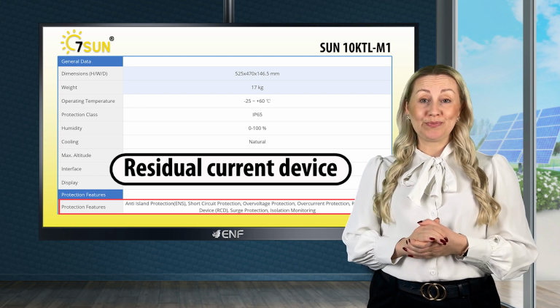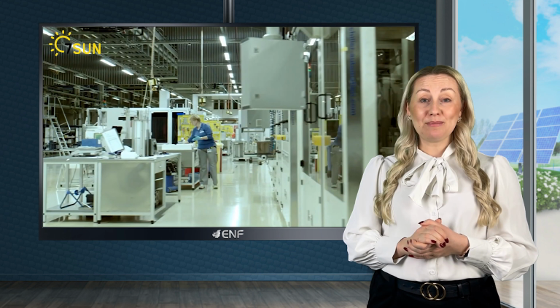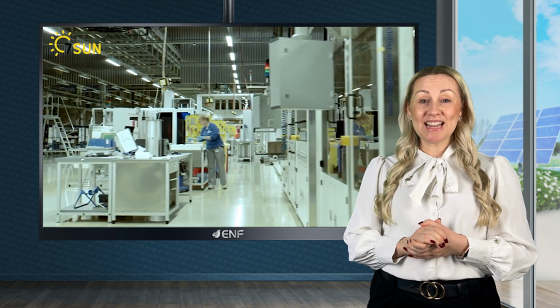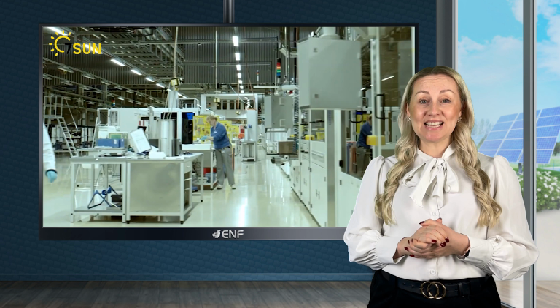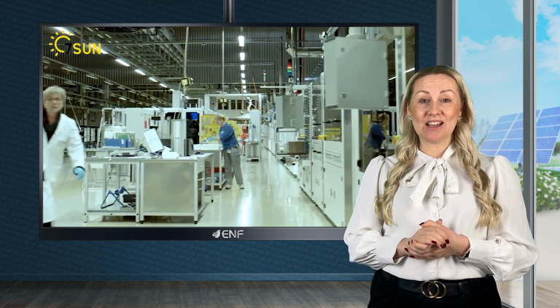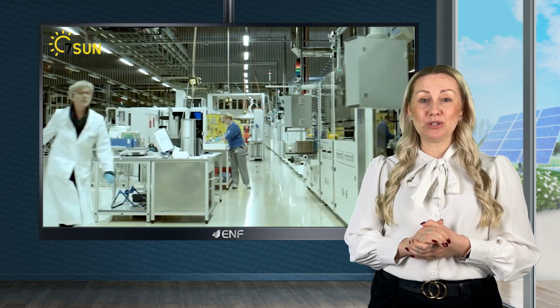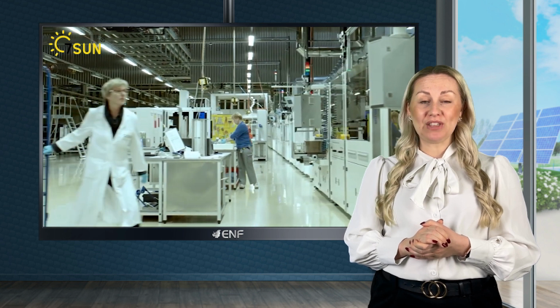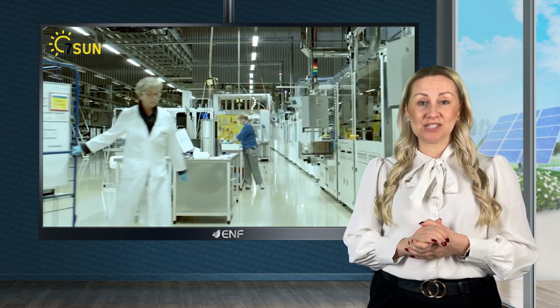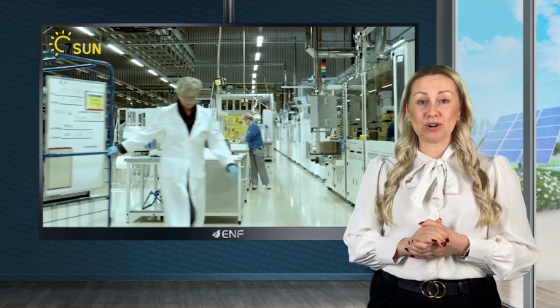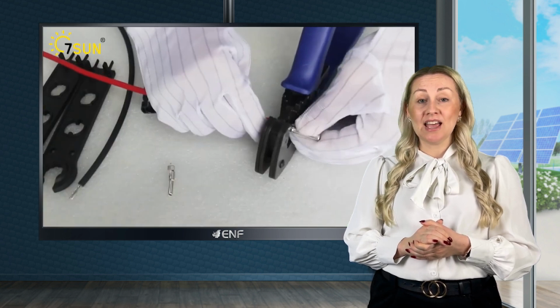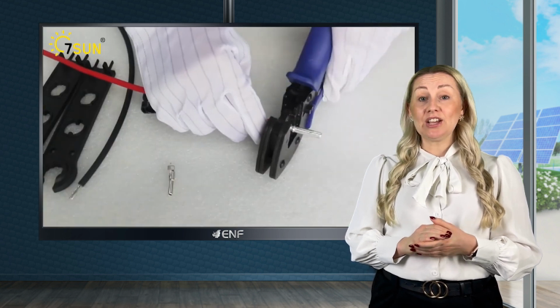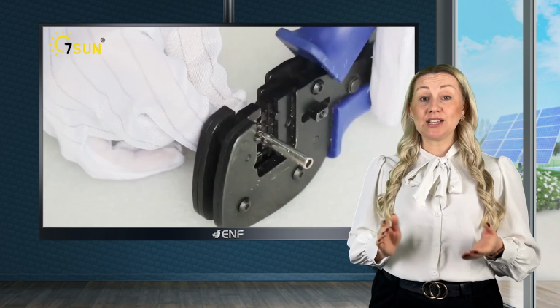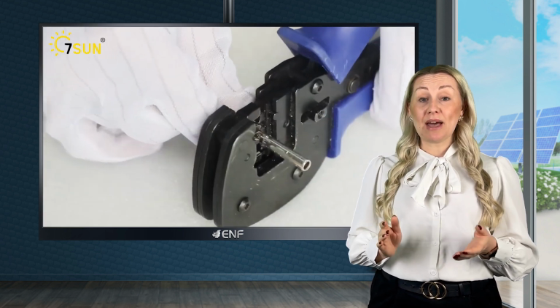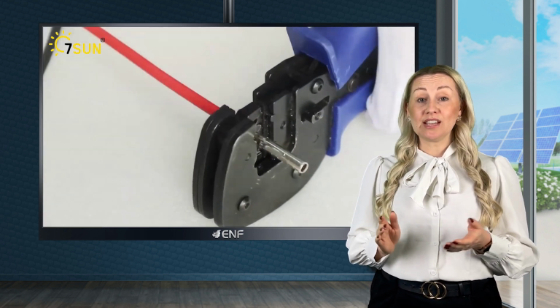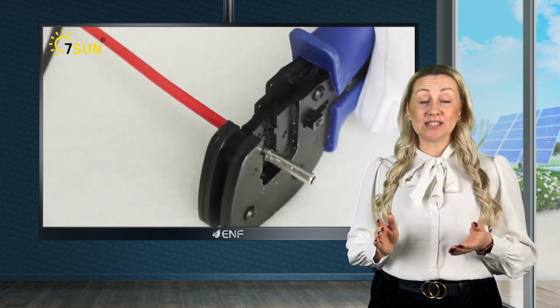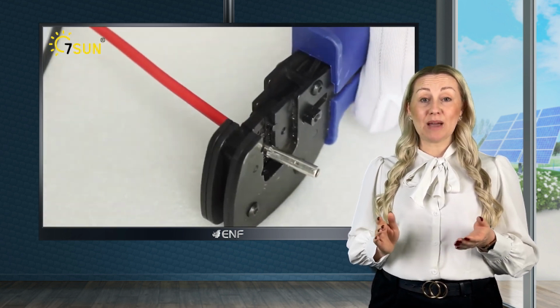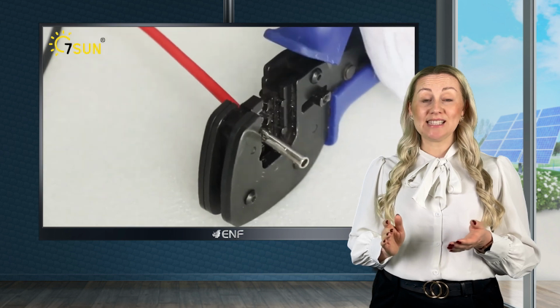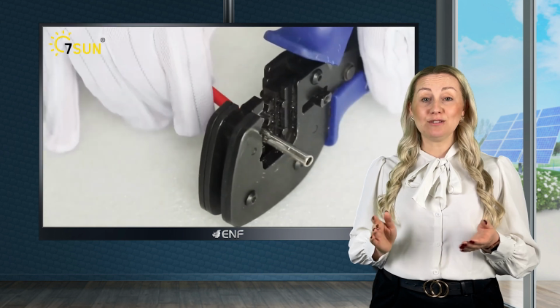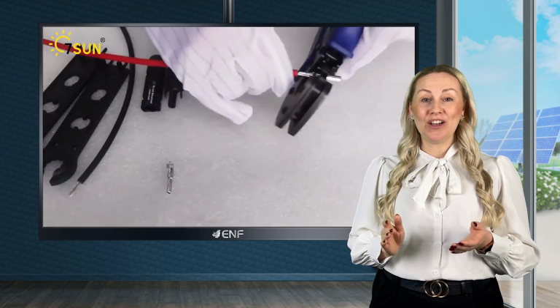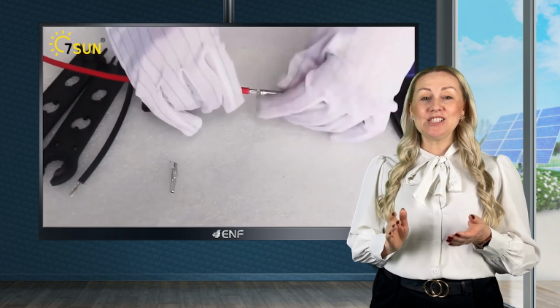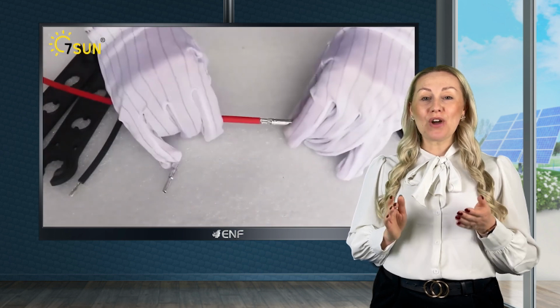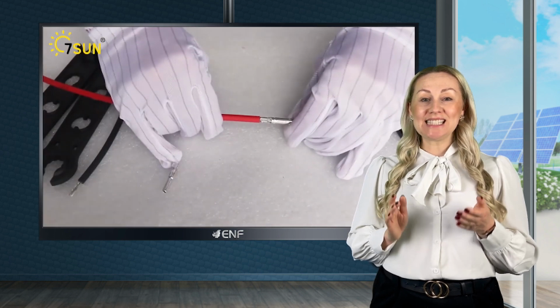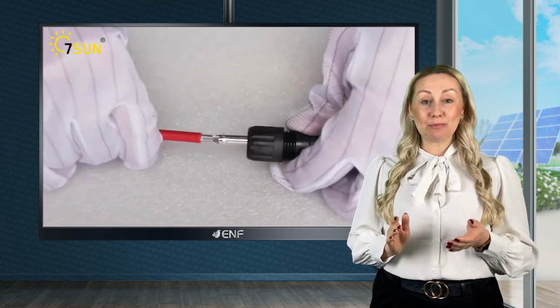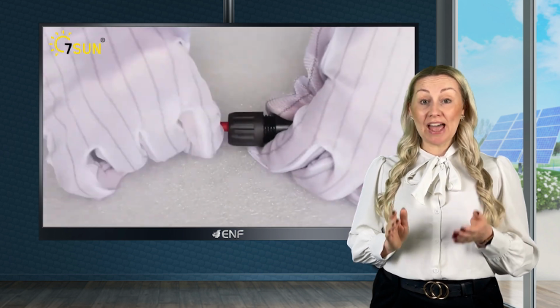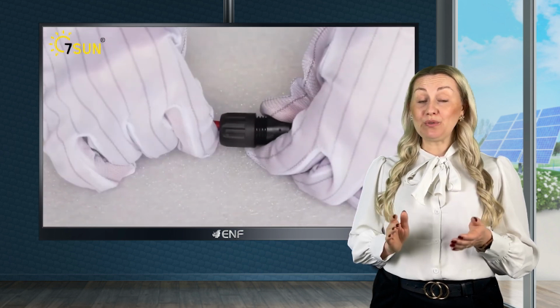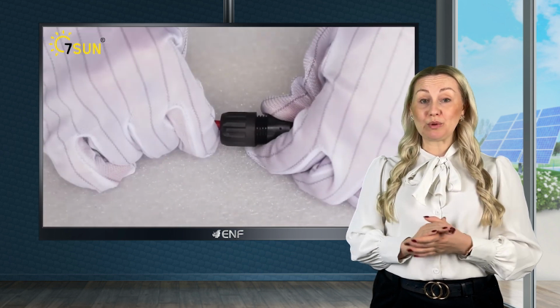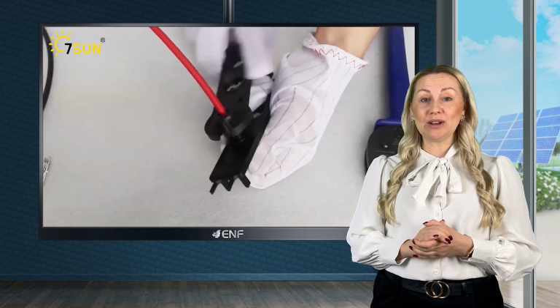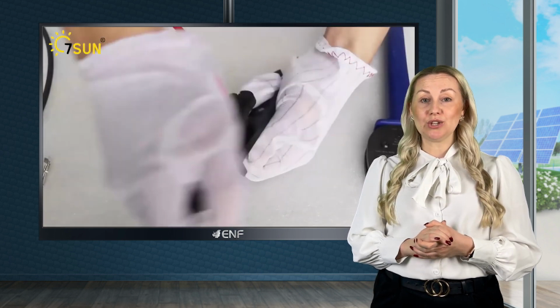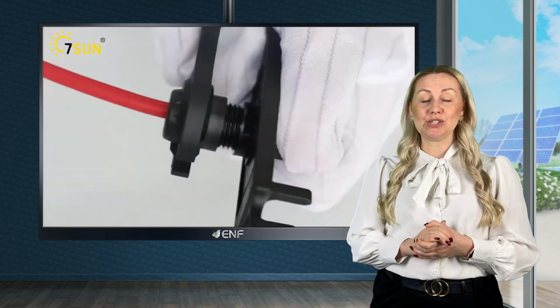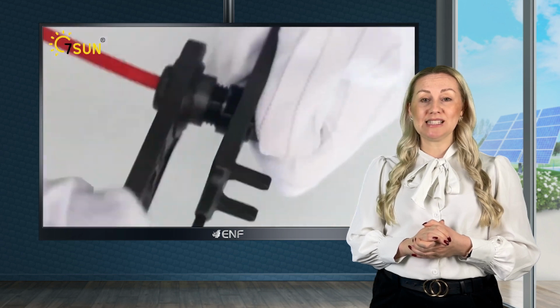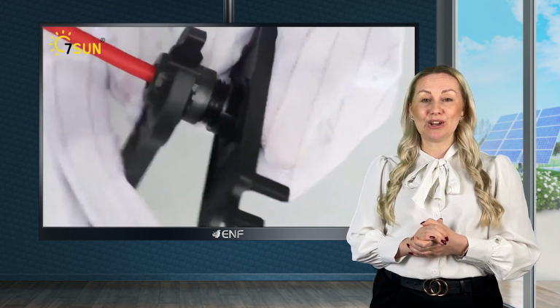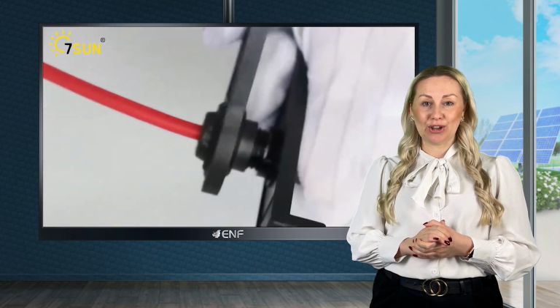Our mission at Seven Sun, with top of the line solar products including solar panels, inverters, batteries and more, is to provide sustainable and affordable solar solutions to businesses across Europe.